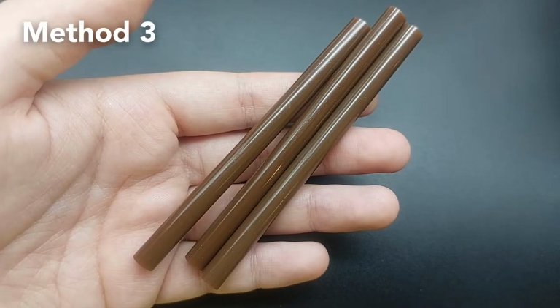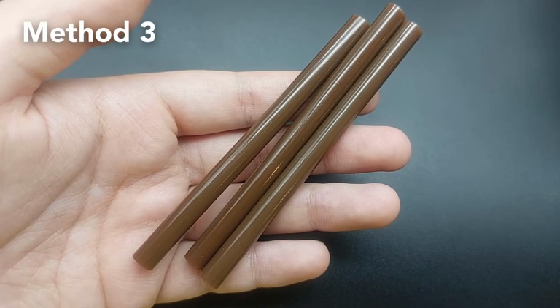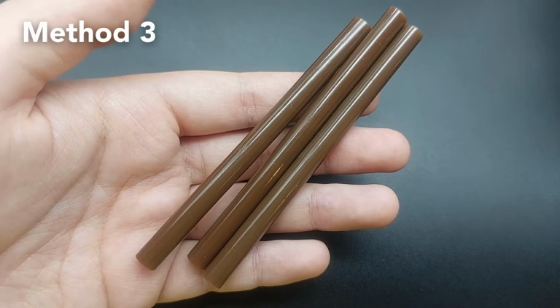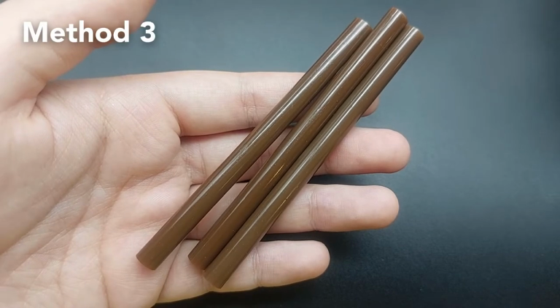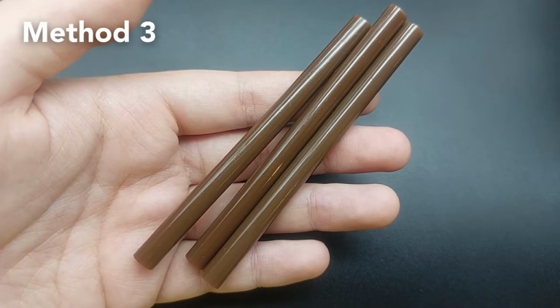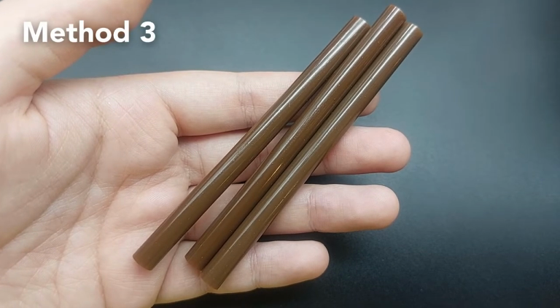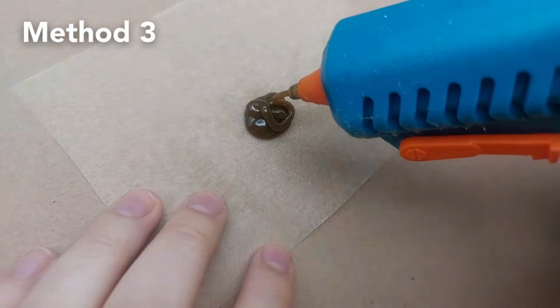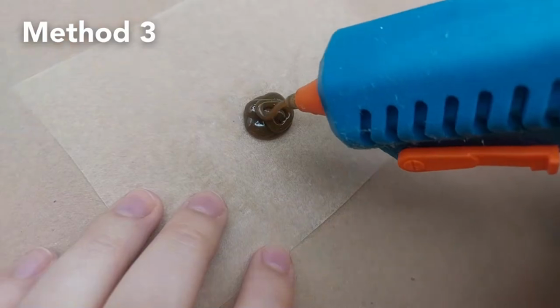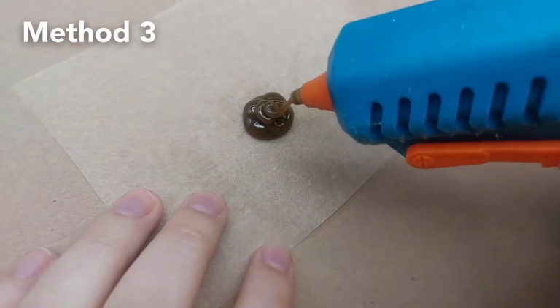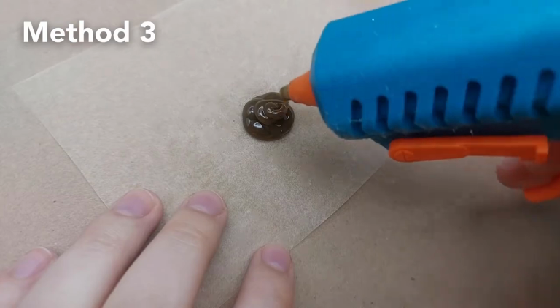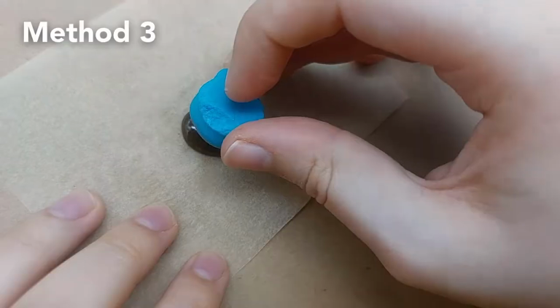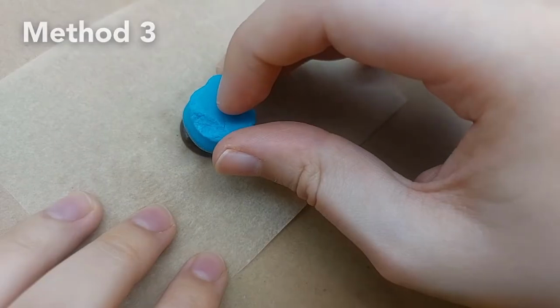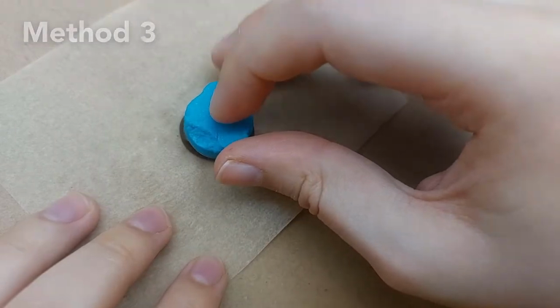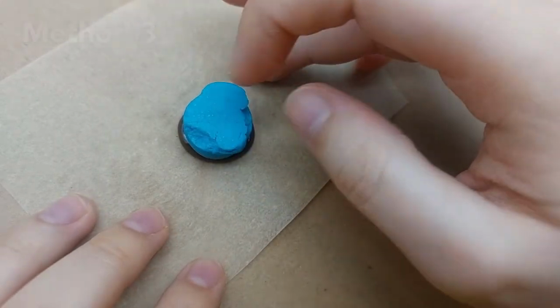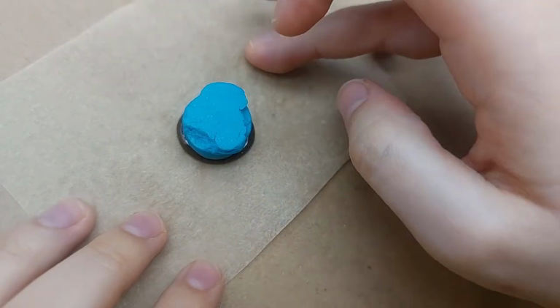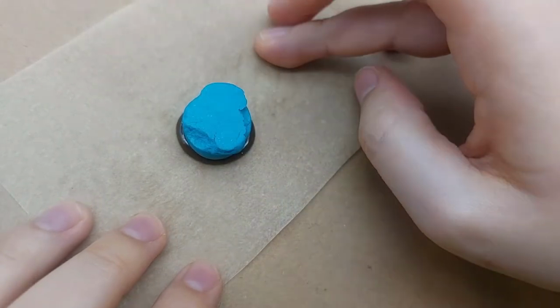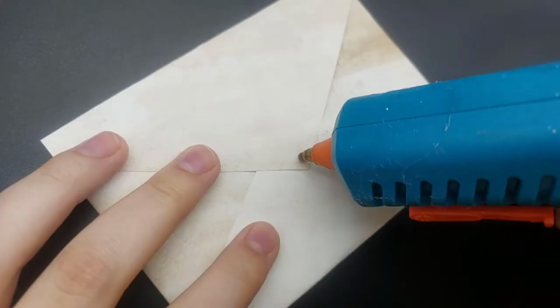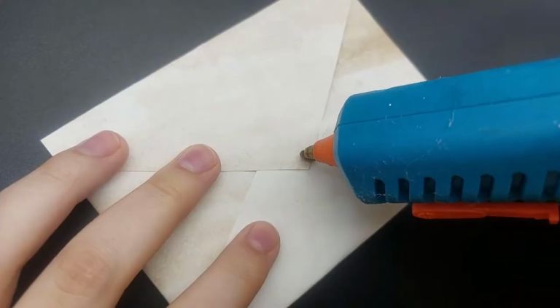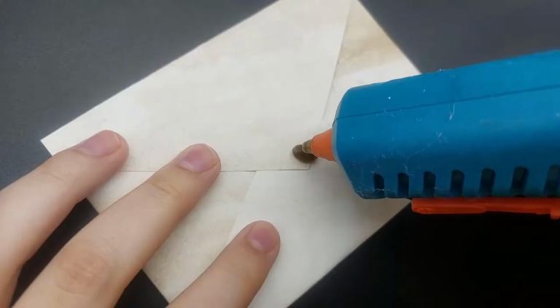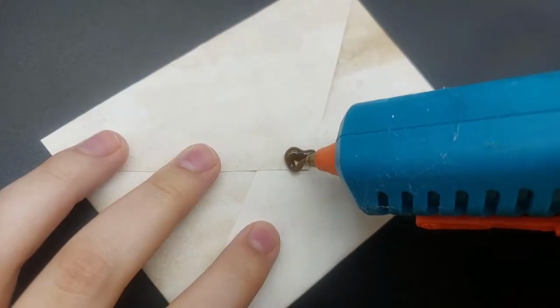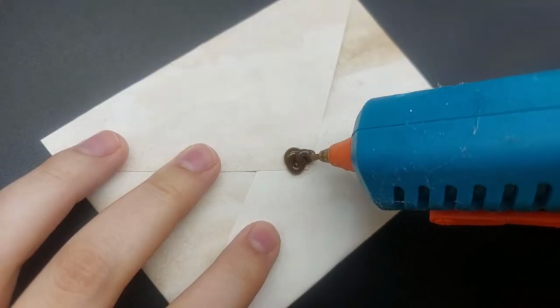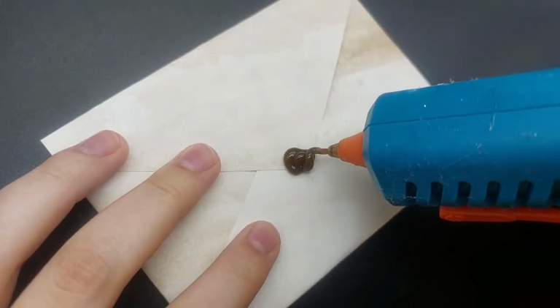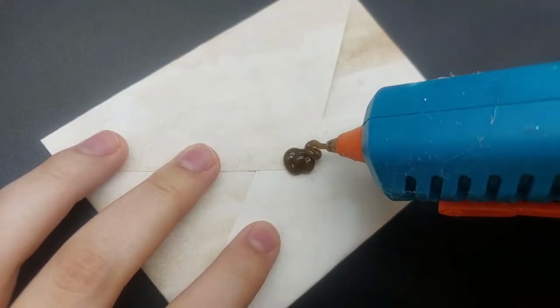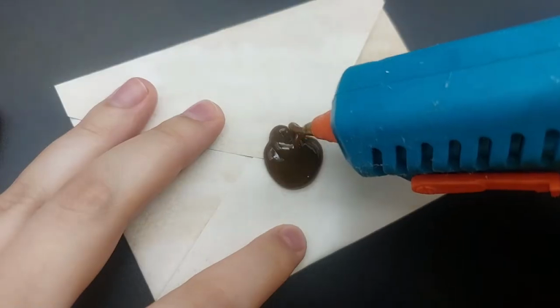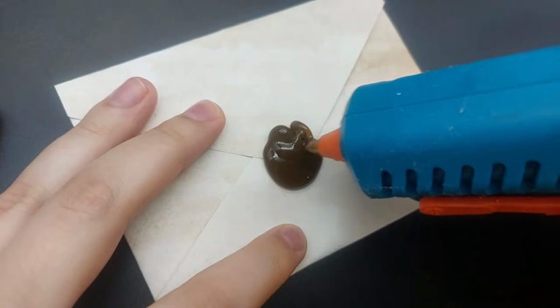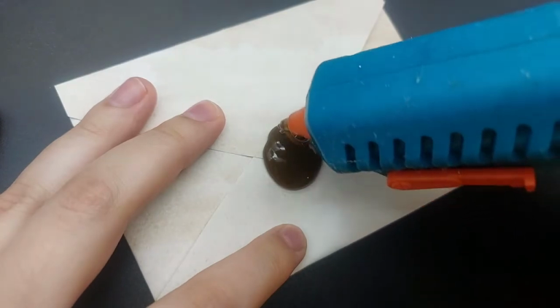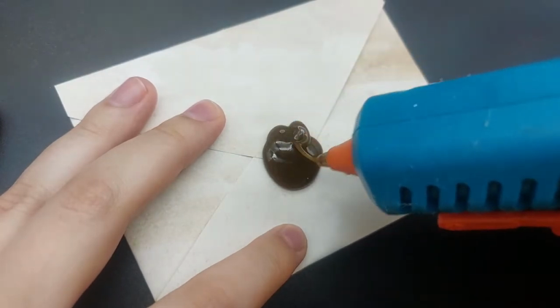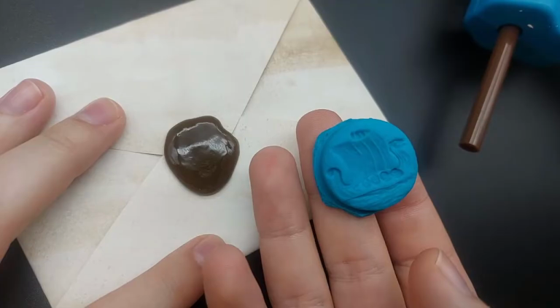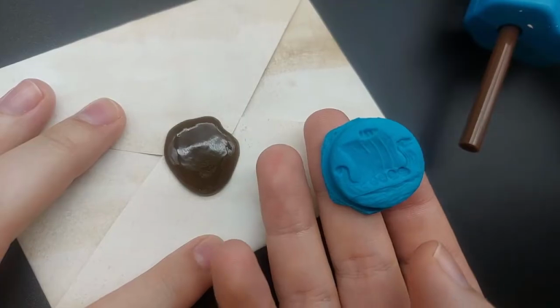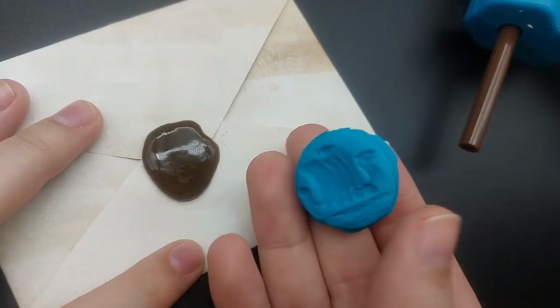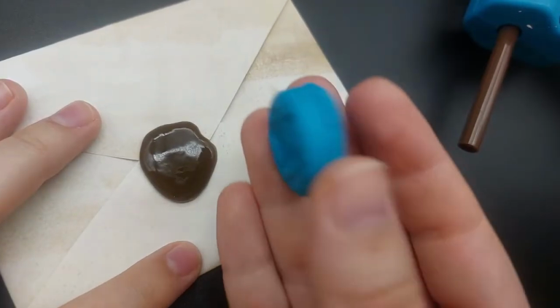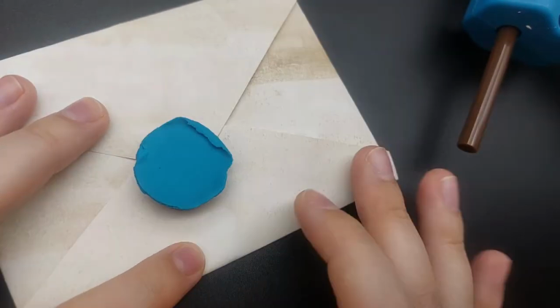Probably the easiest method is using colored glue sticks. You can create the seal directly on an envelope, but it's a bit more effort to clean the seal without making the paper wet.